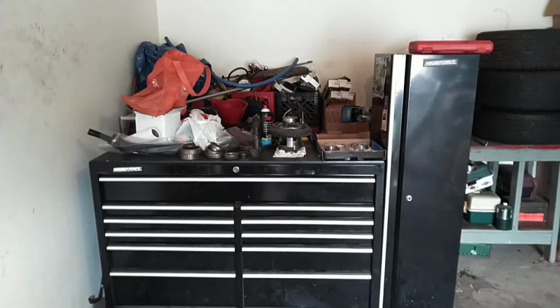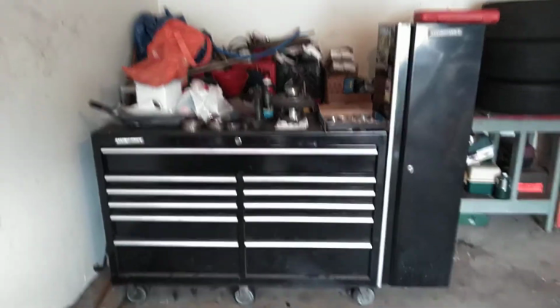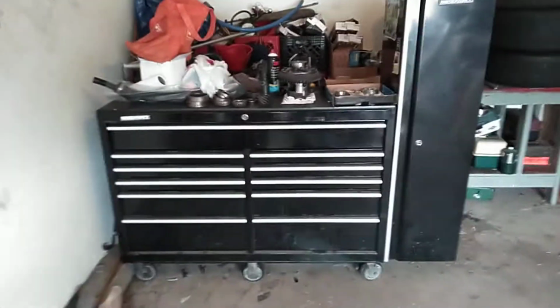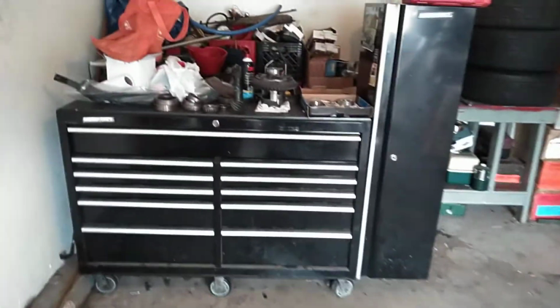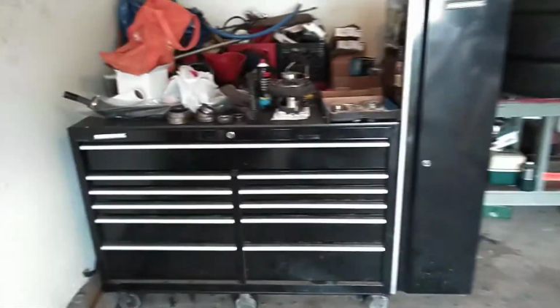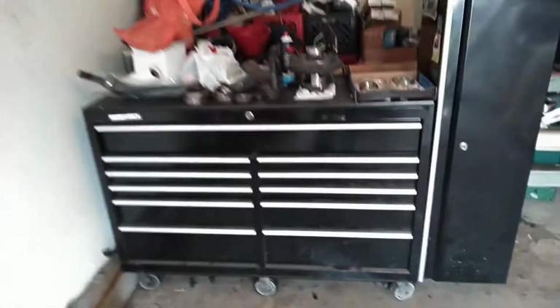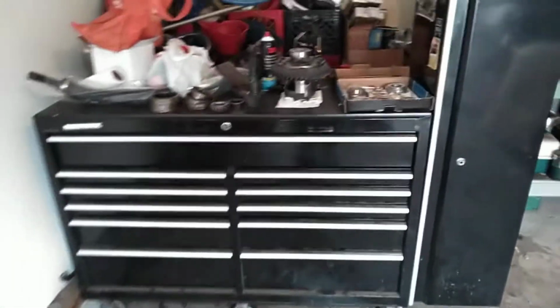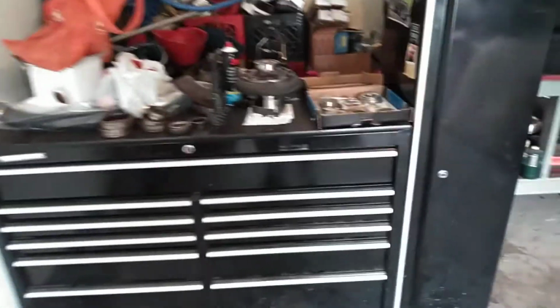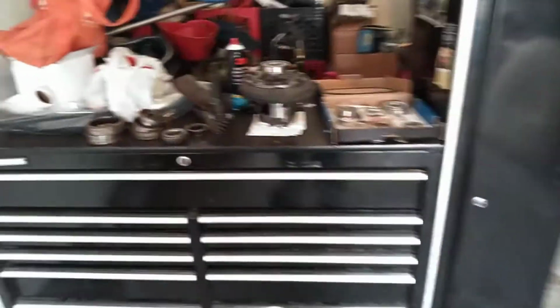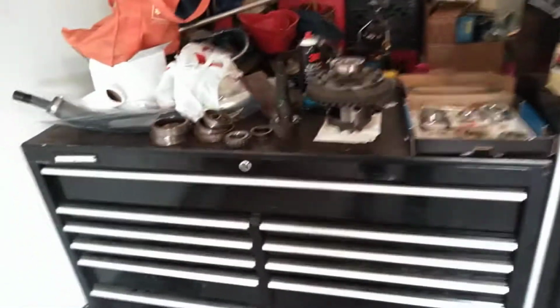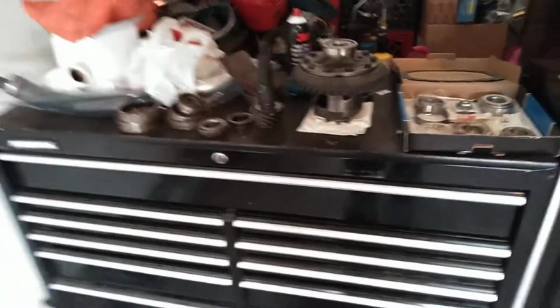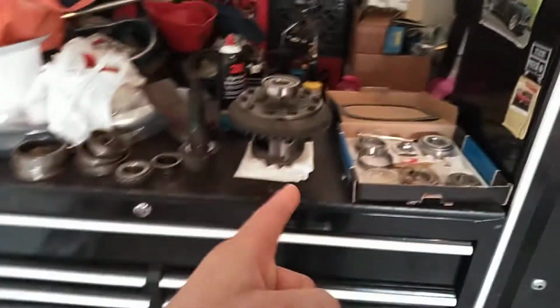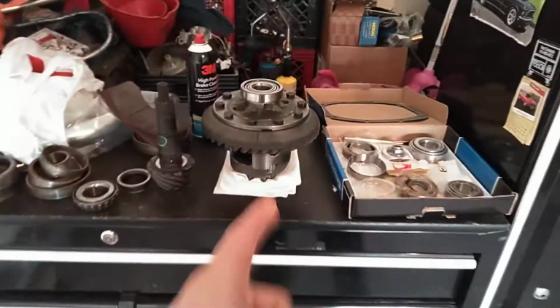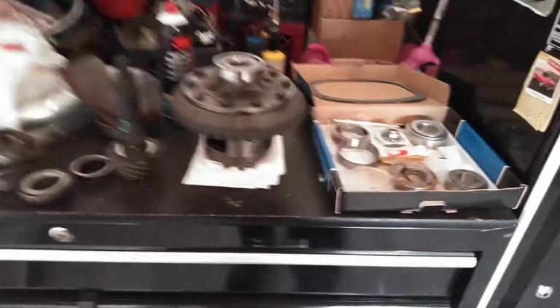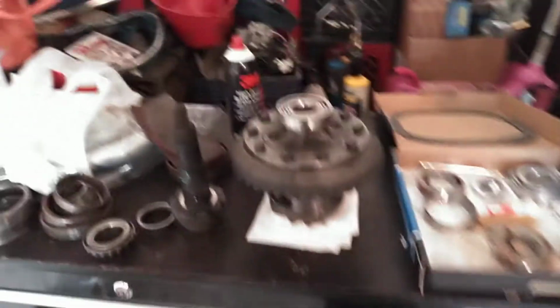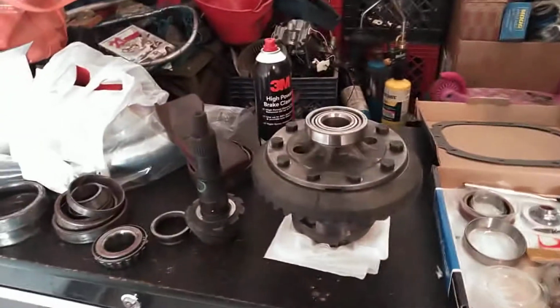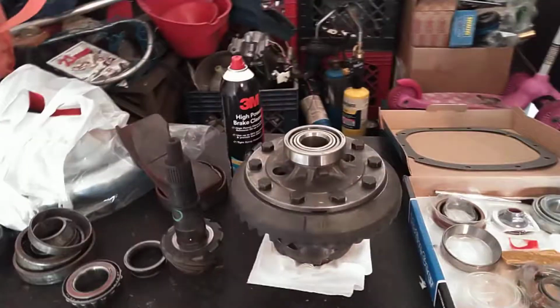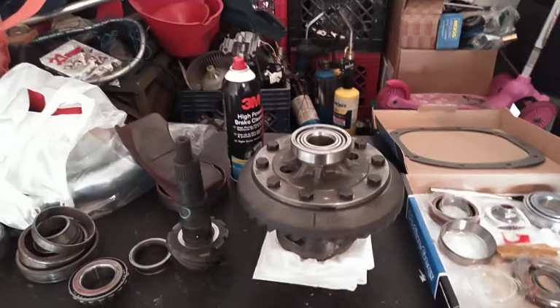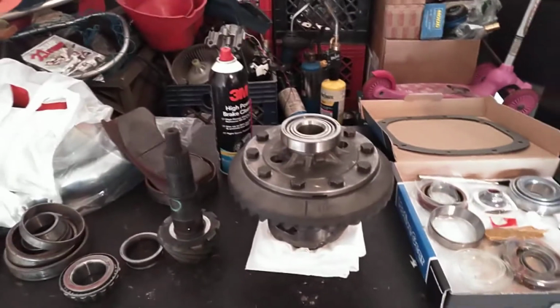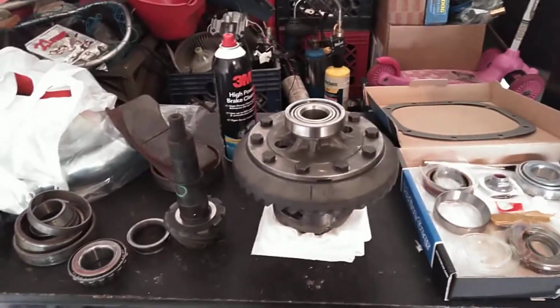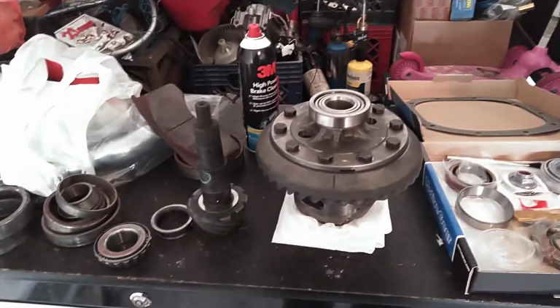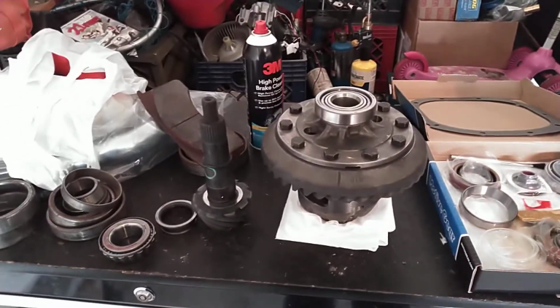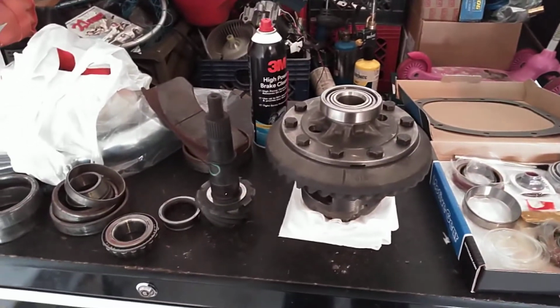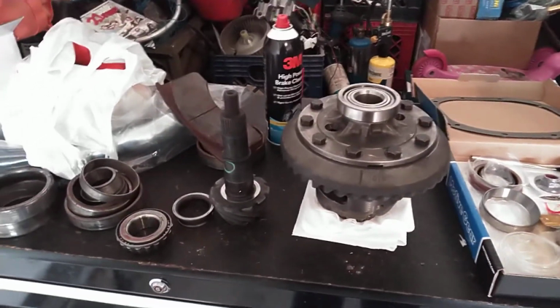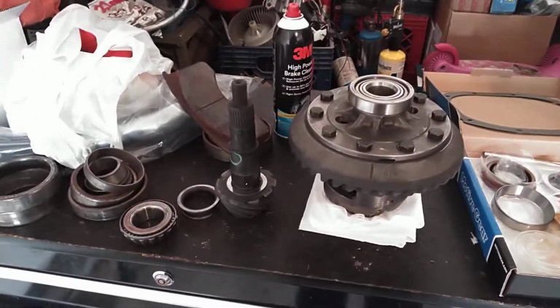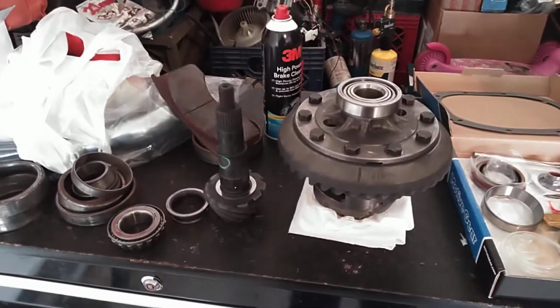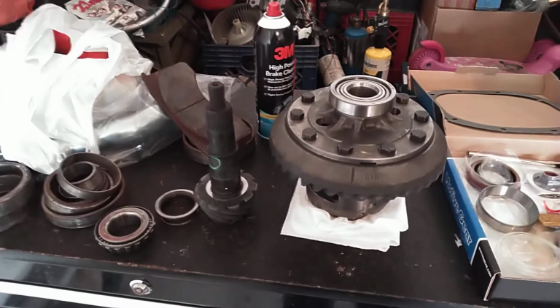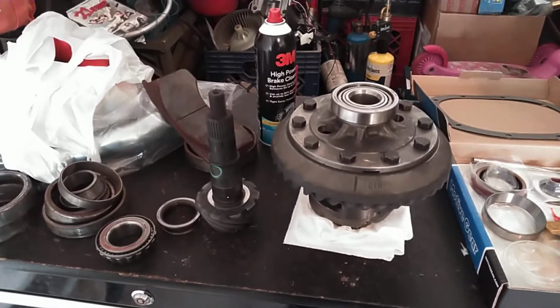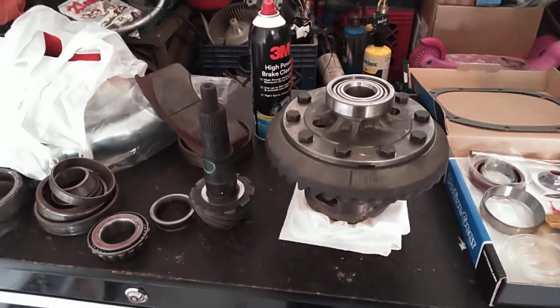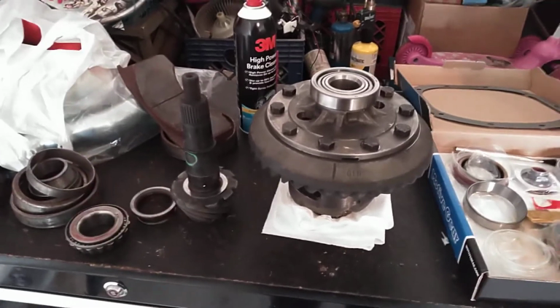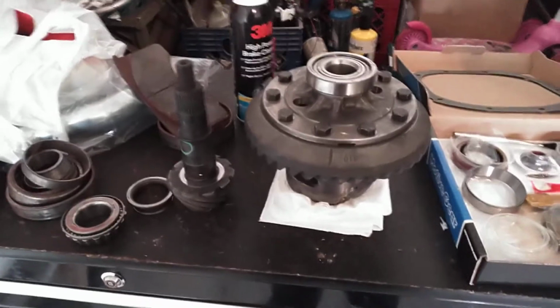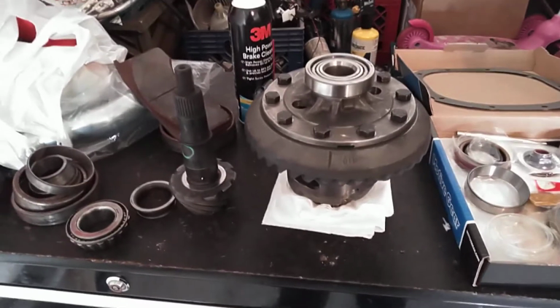What's going on everybody? How are you guys doing today? Team Mill Productions Channel here. Hope you guys are having a great weekend. It's an update video for the 2009 Mustang GT rear end.